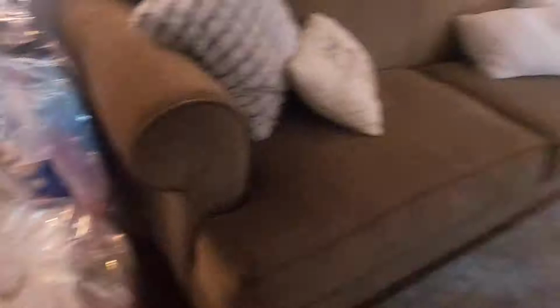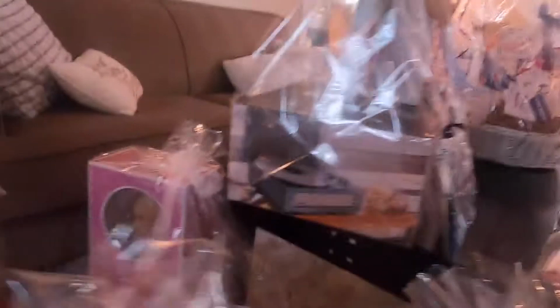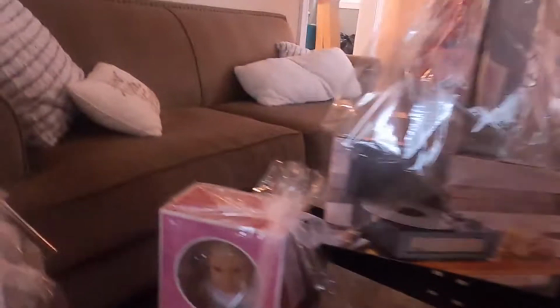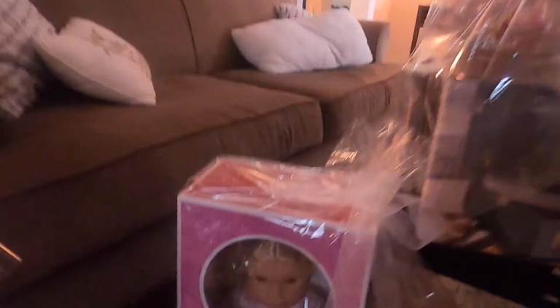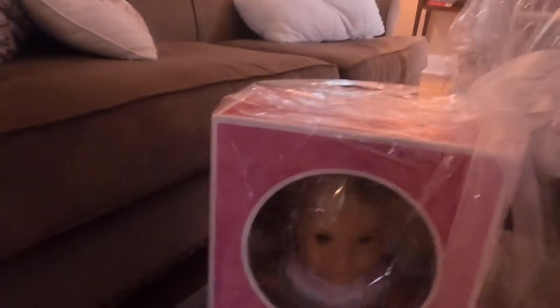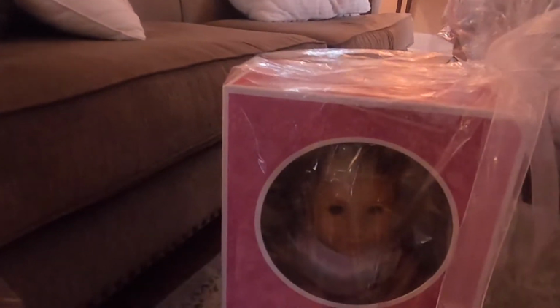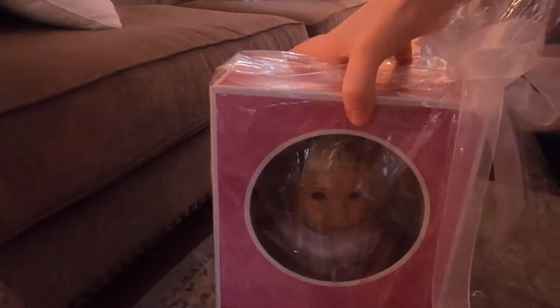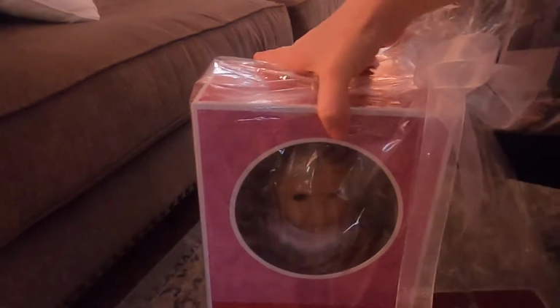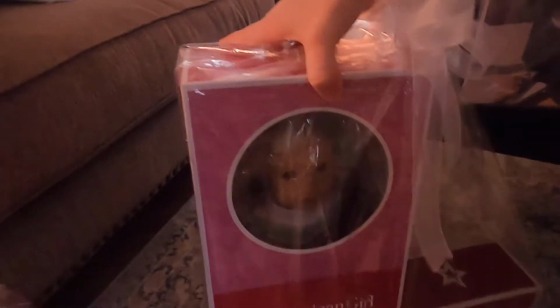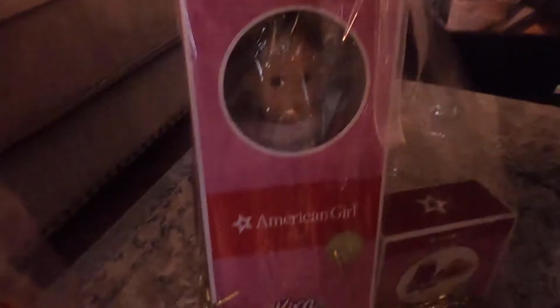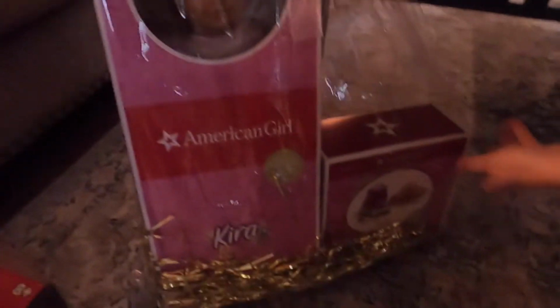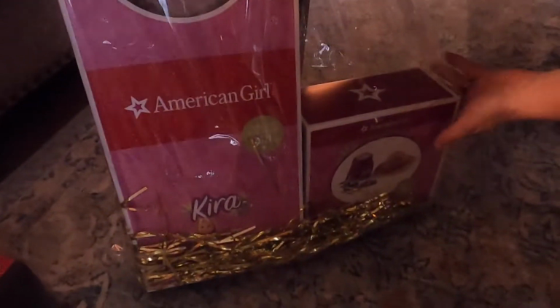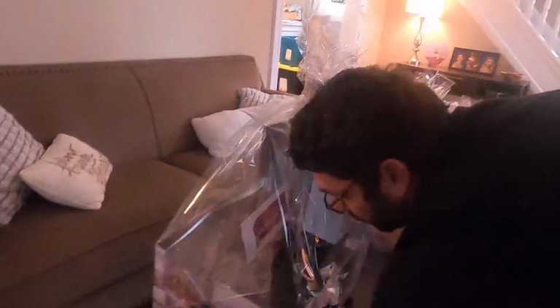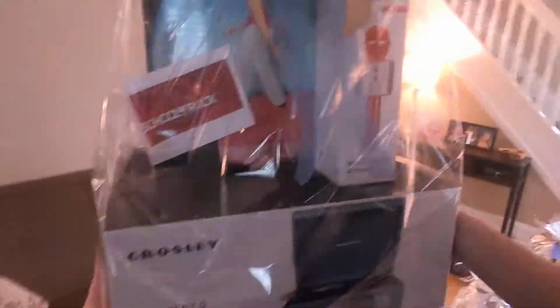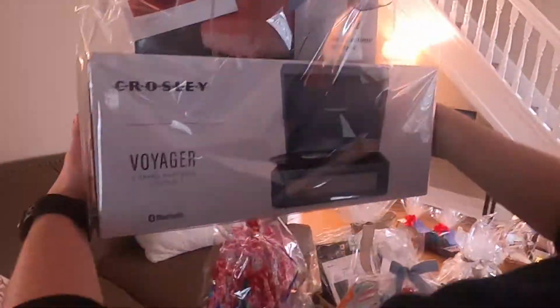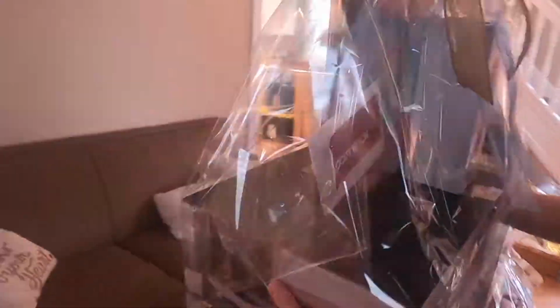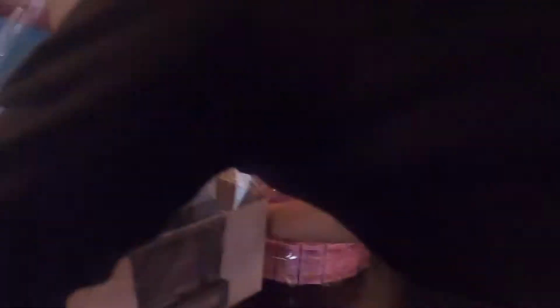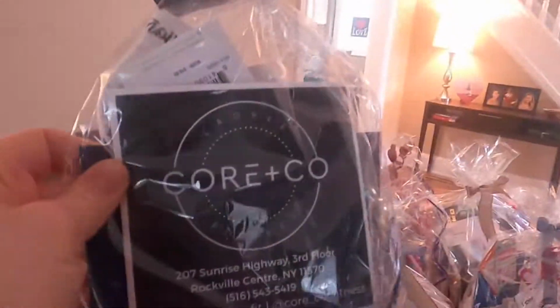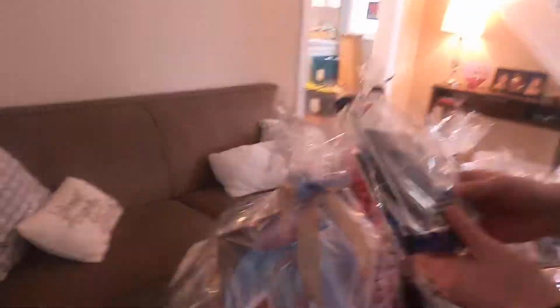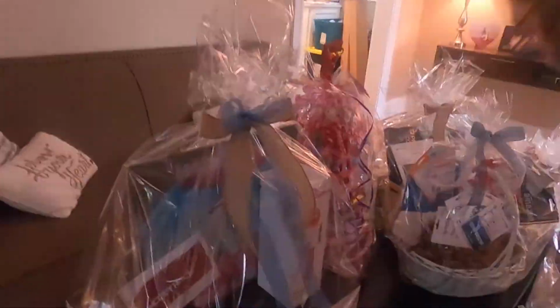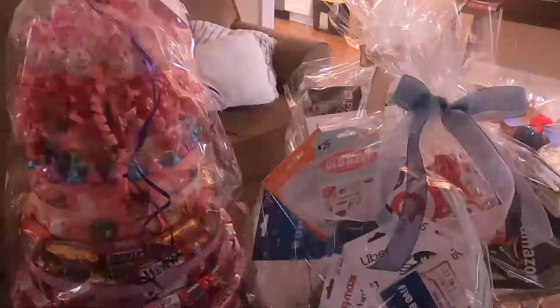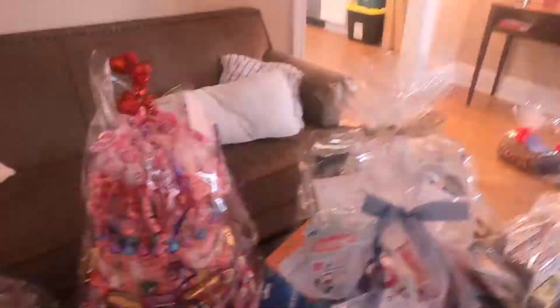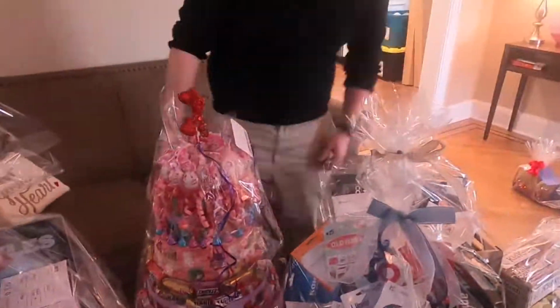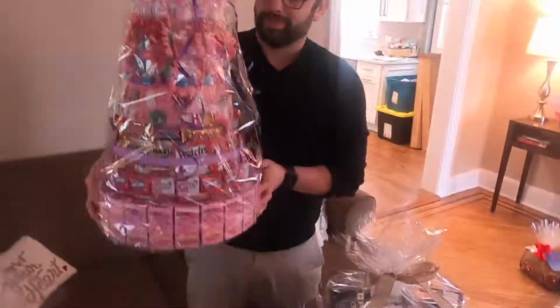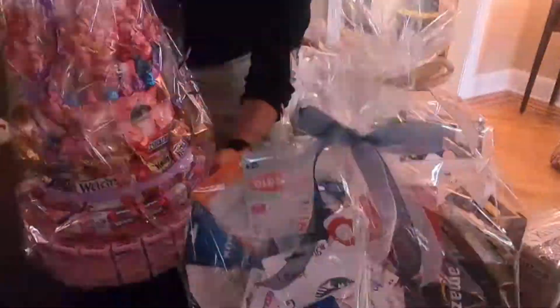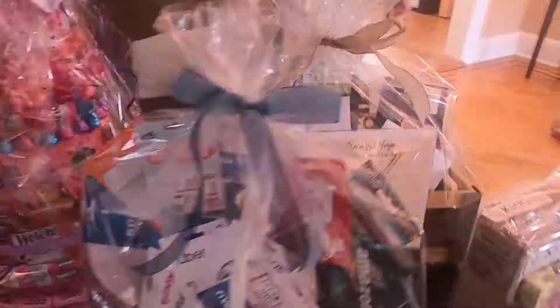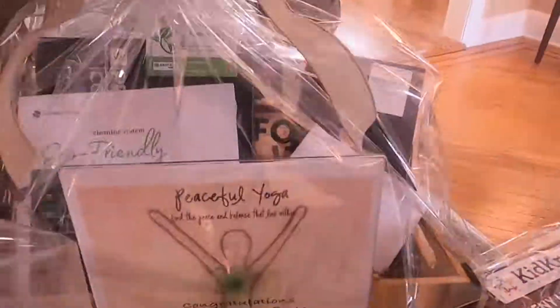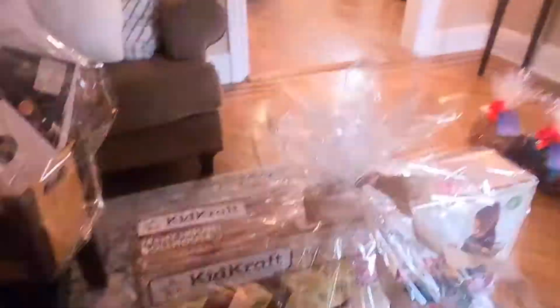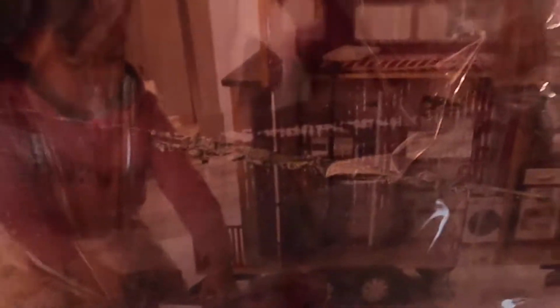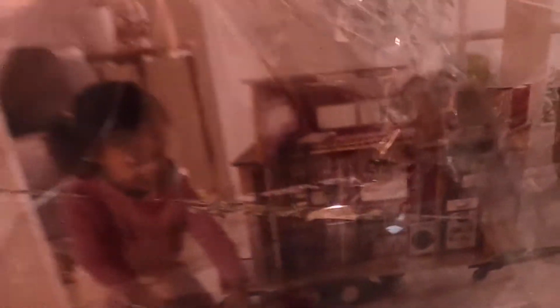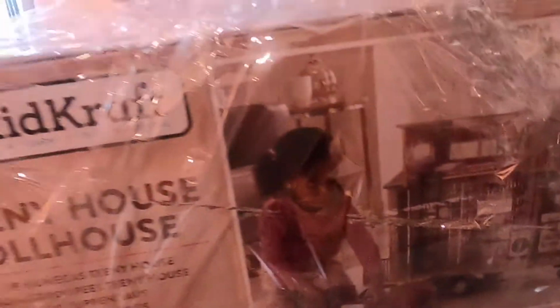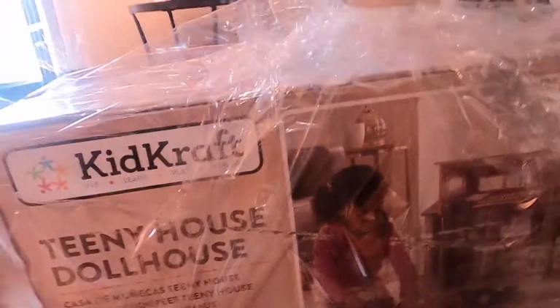We have here the ever-popular American Girl doll. This is Kira. Very, very cute.